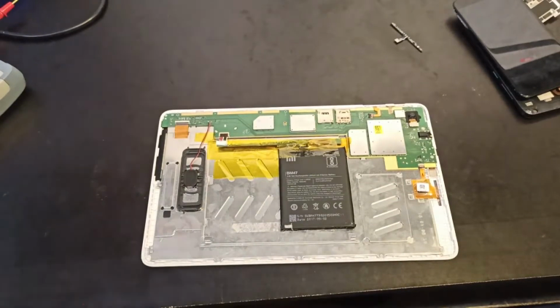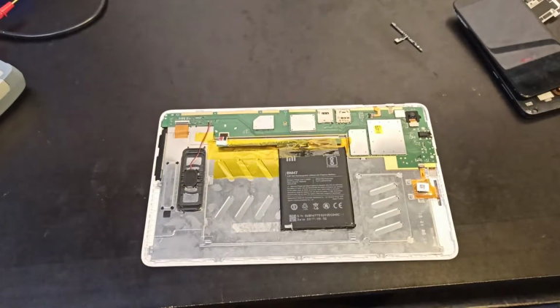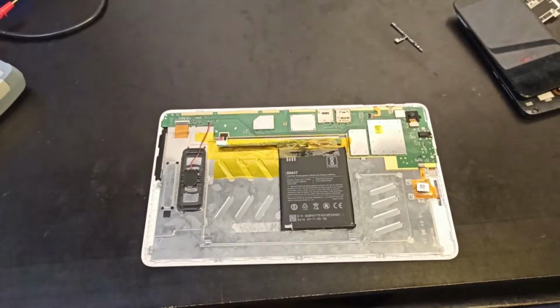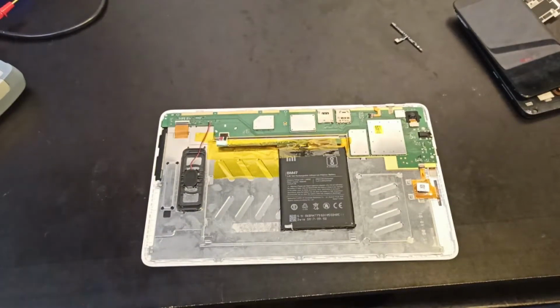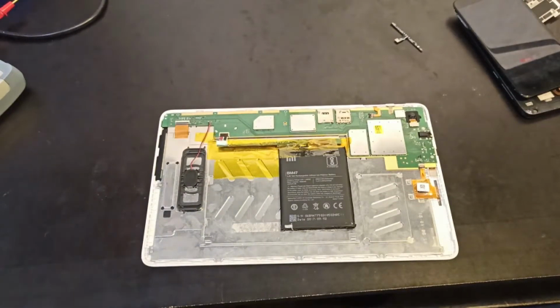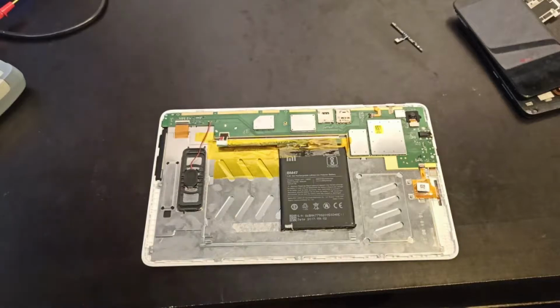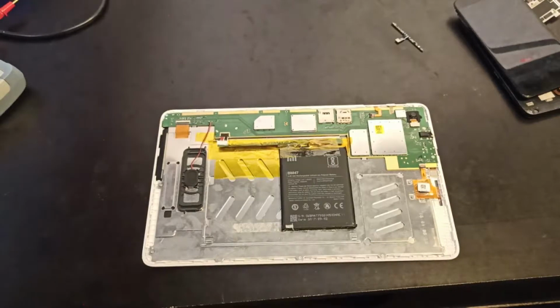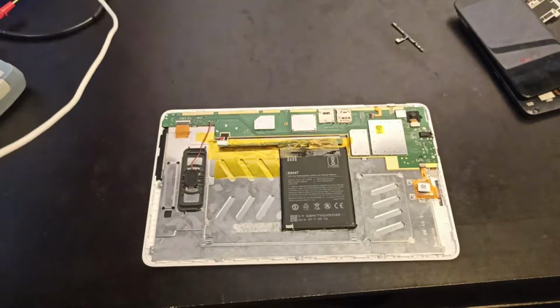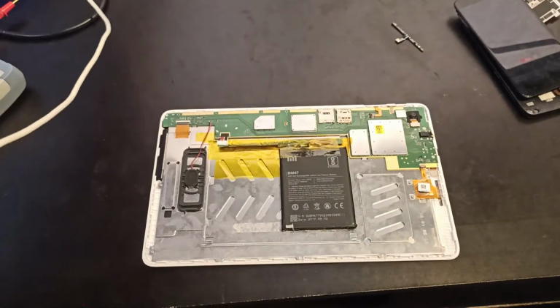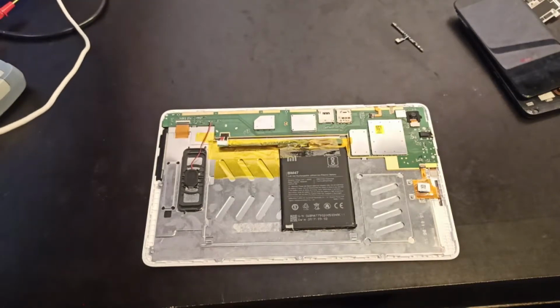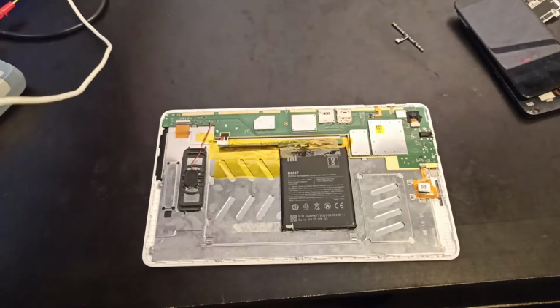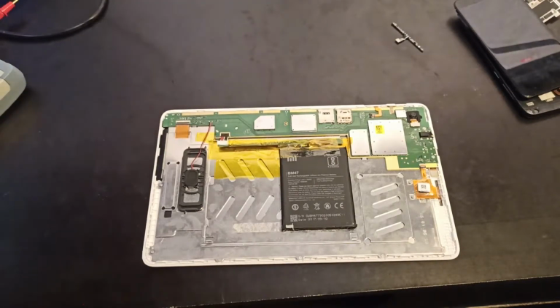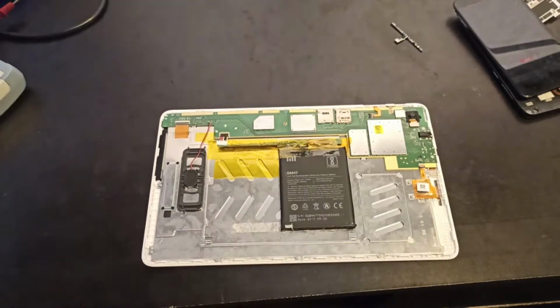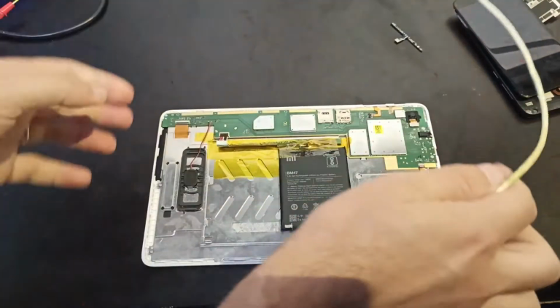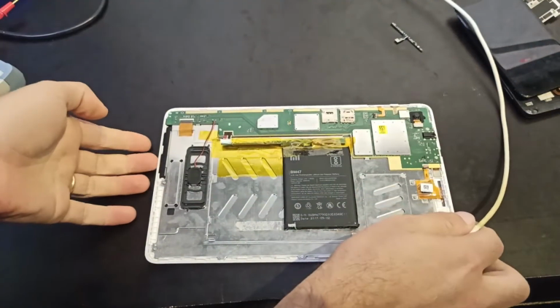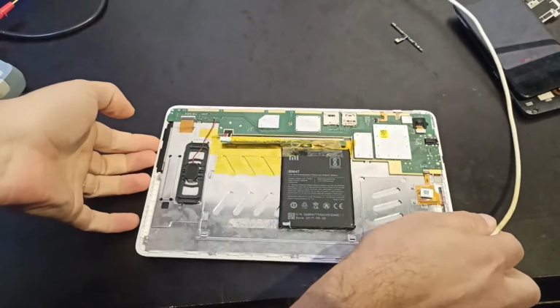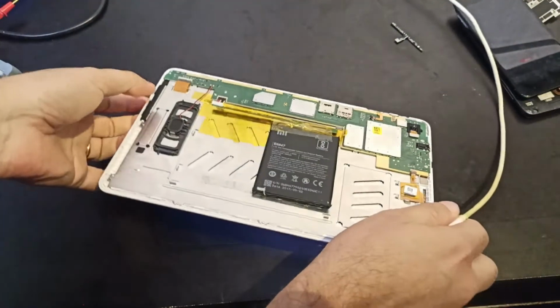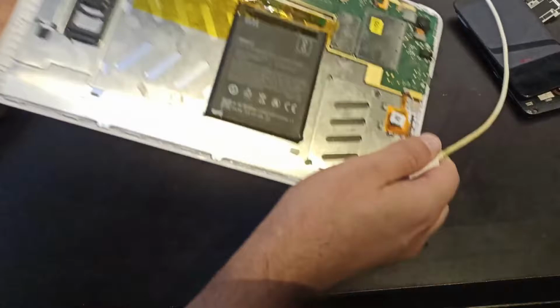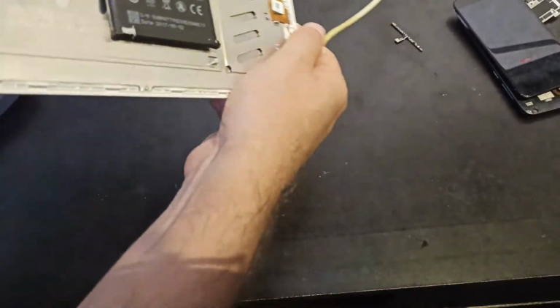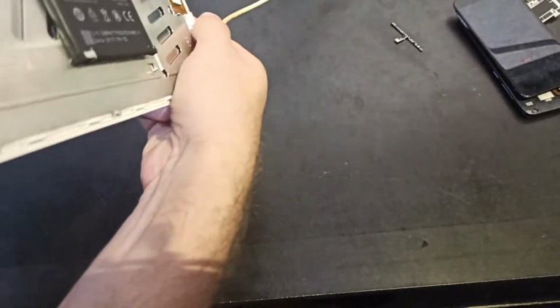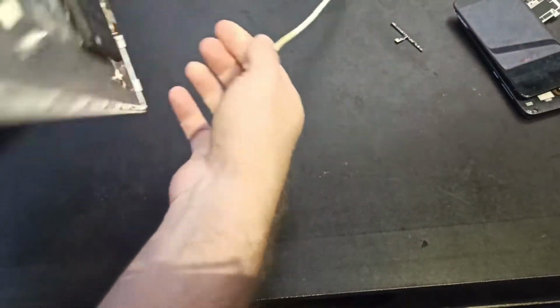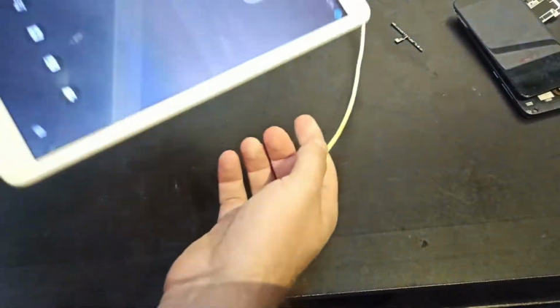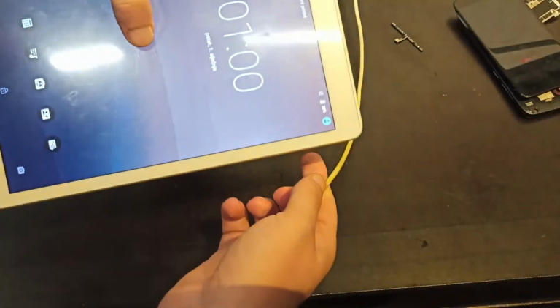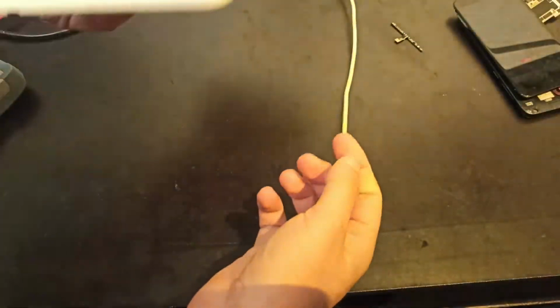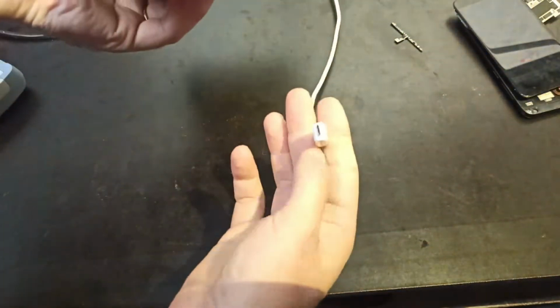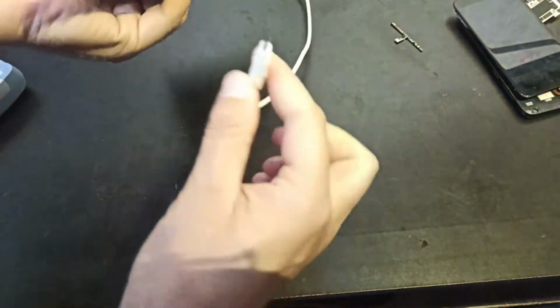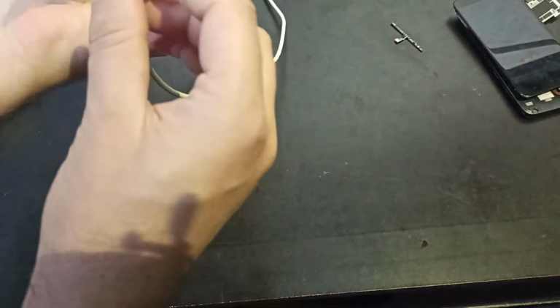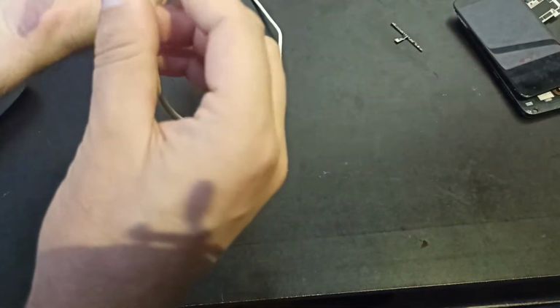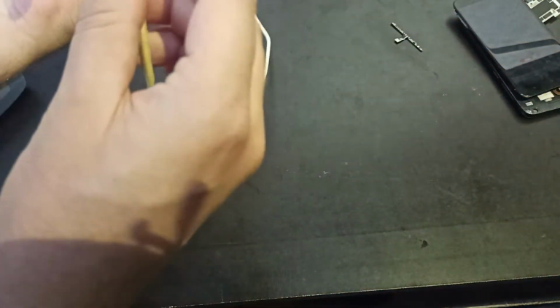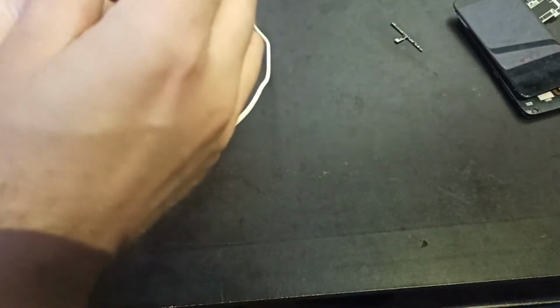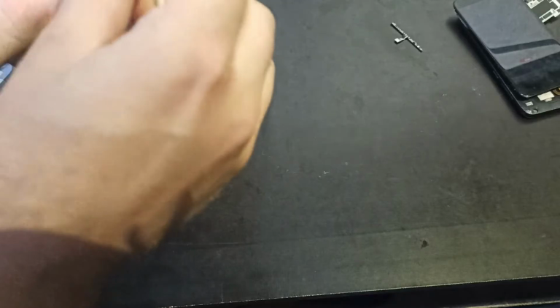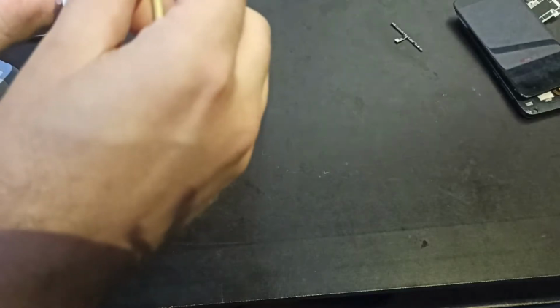Let's test the charging. Ok, it's on. Charging port.